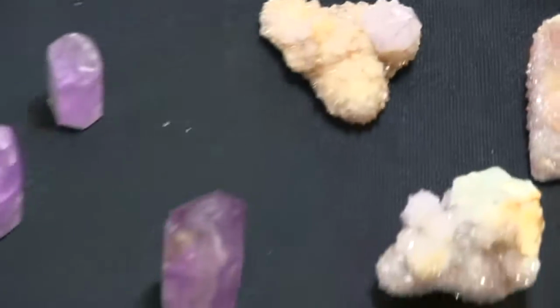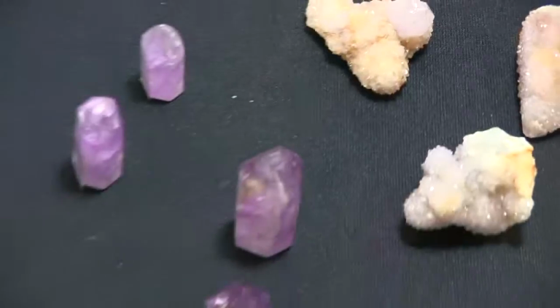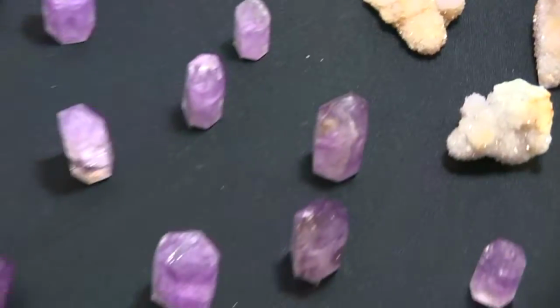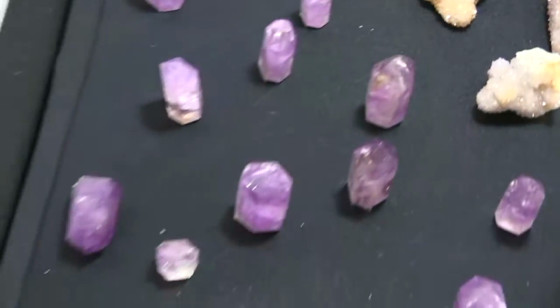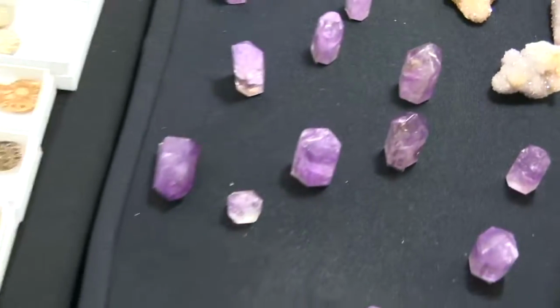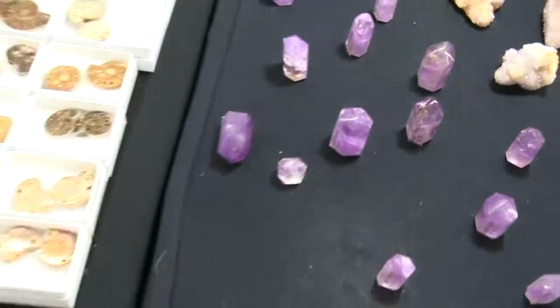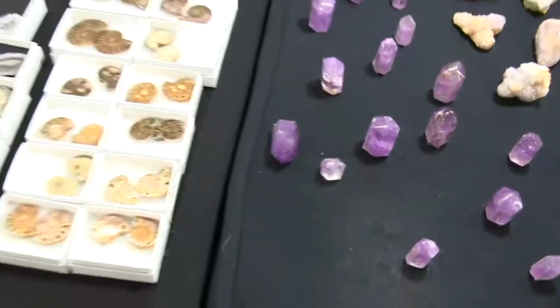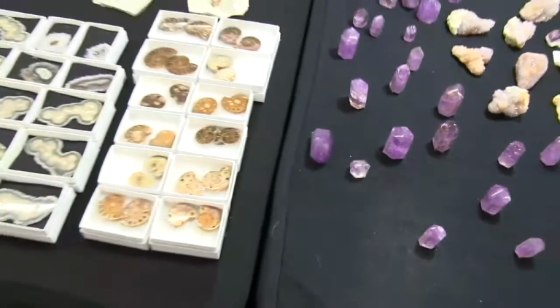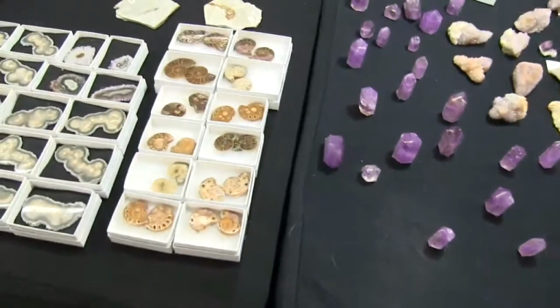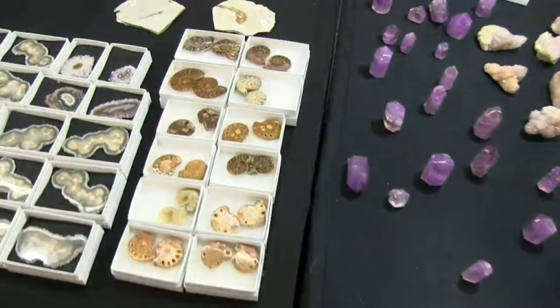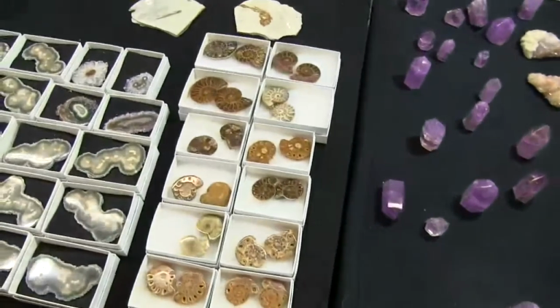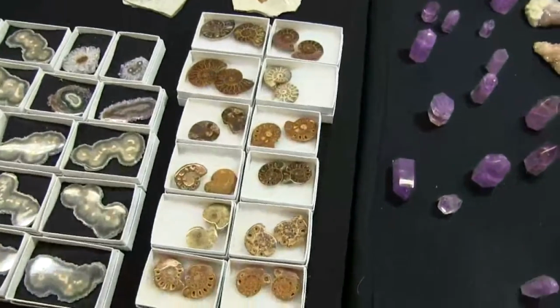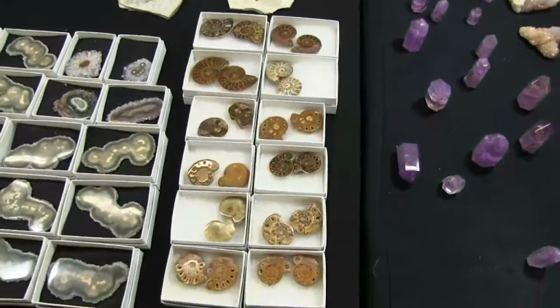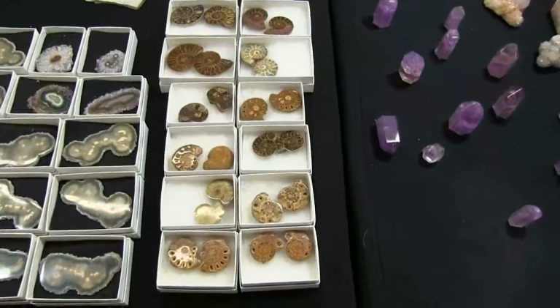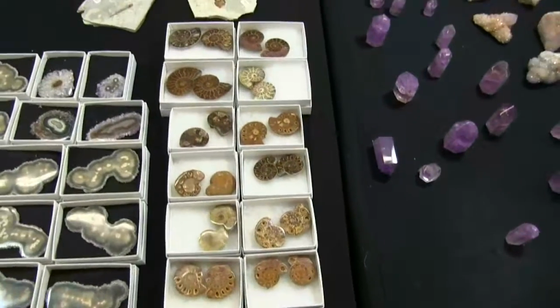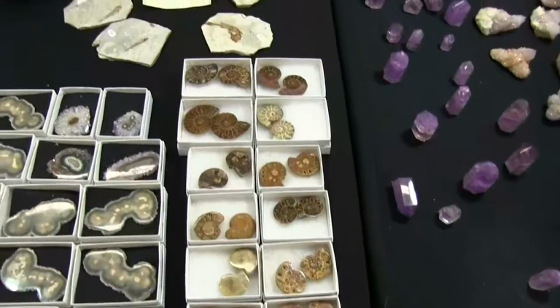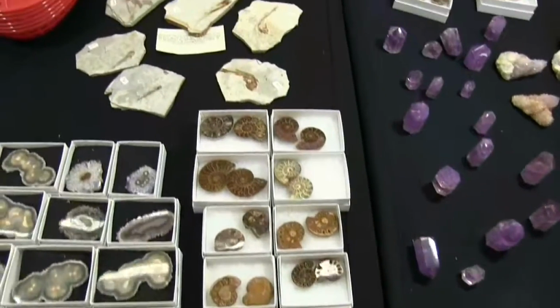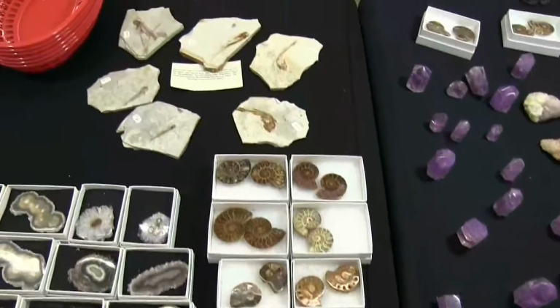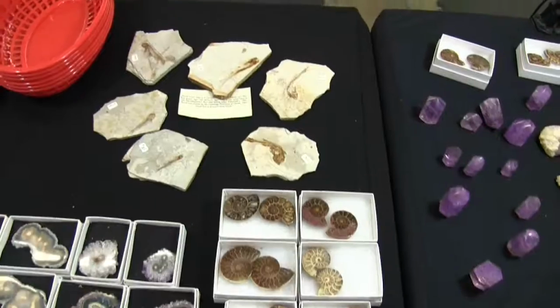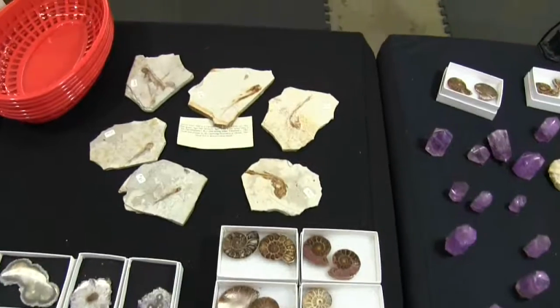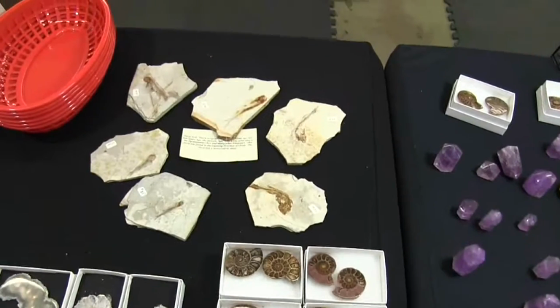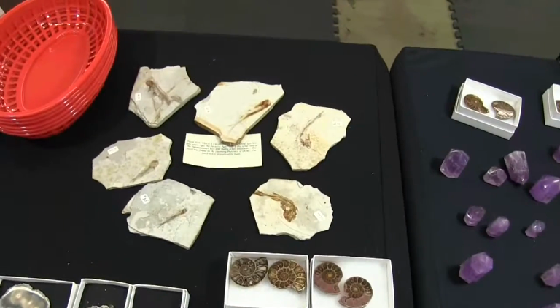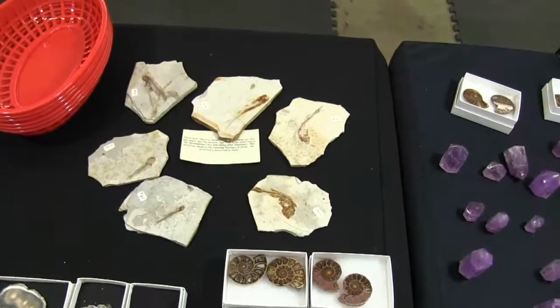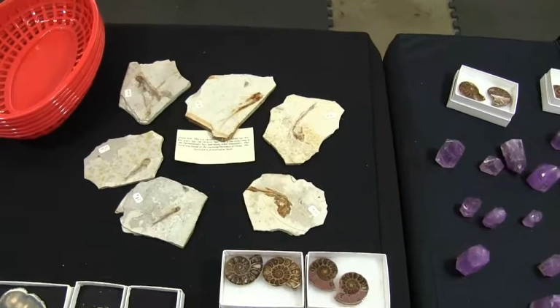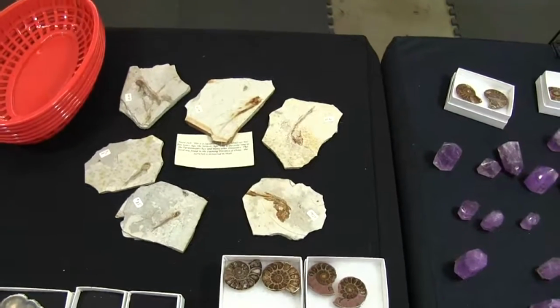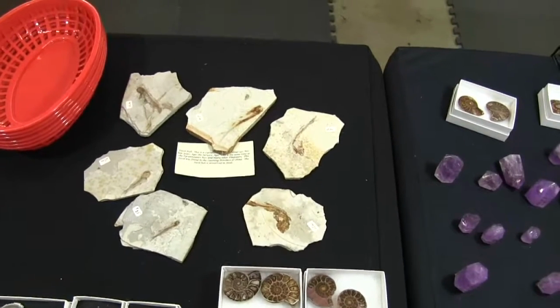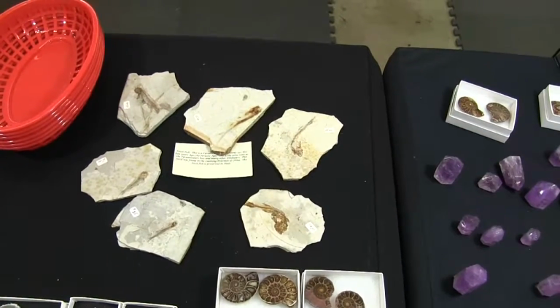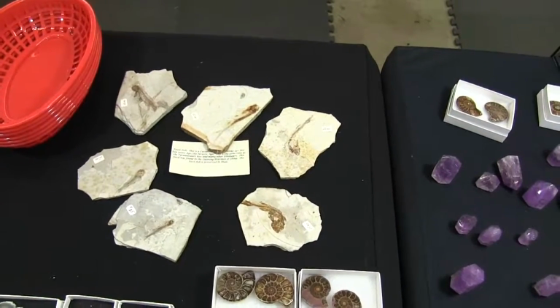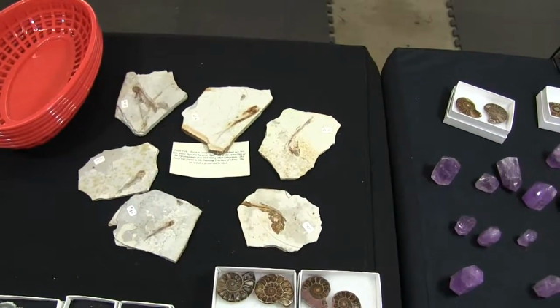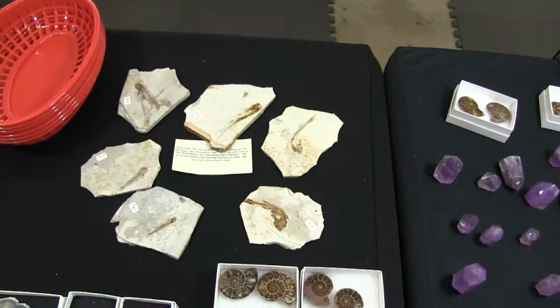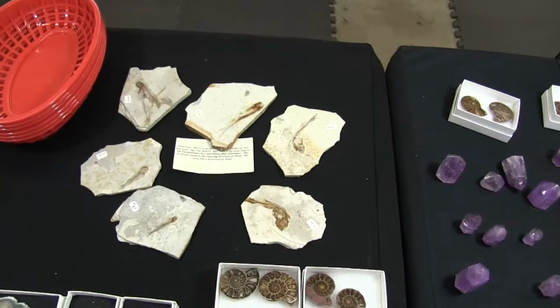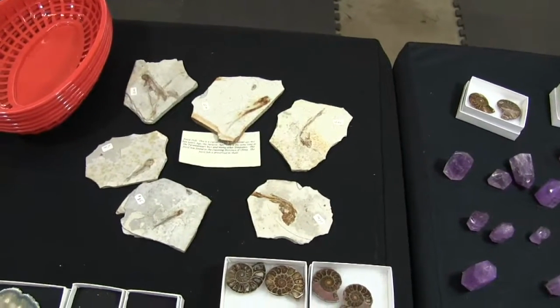And some more fossil ammonites. Back here, fossil fish — and these here are lycopteras.